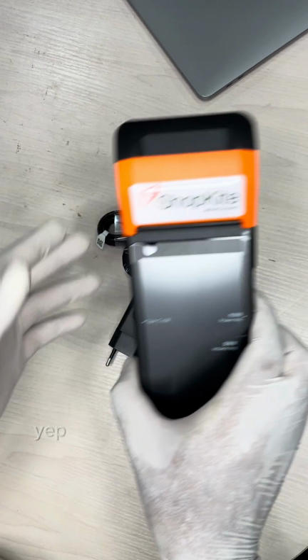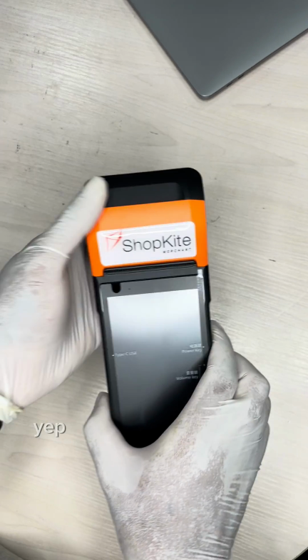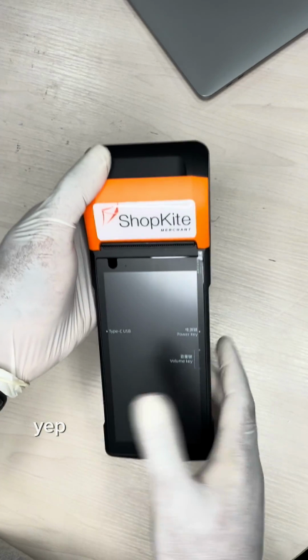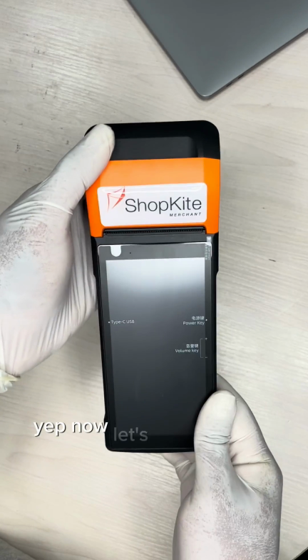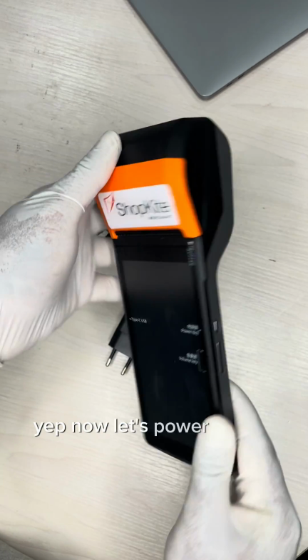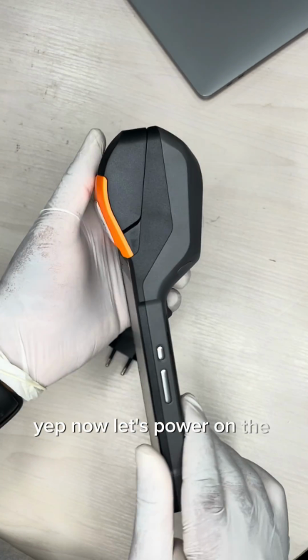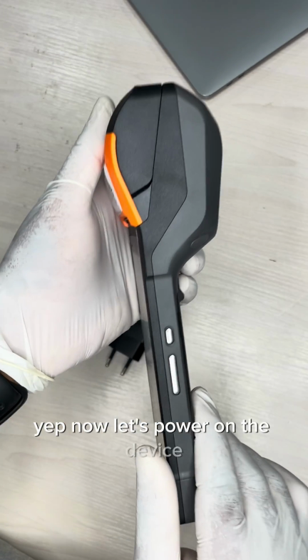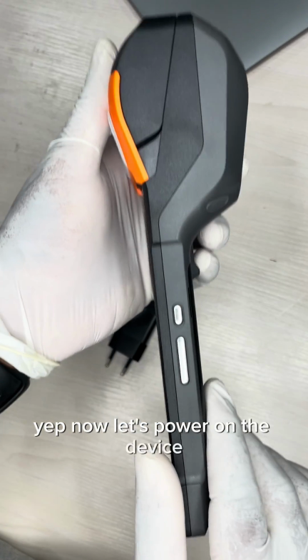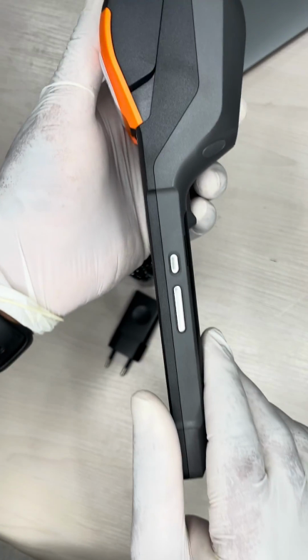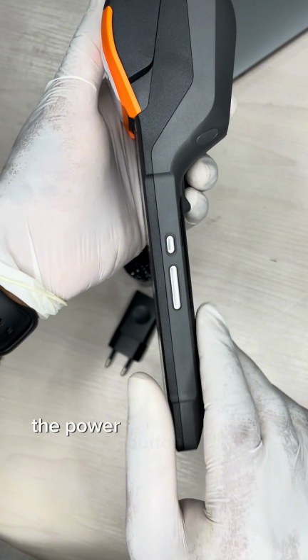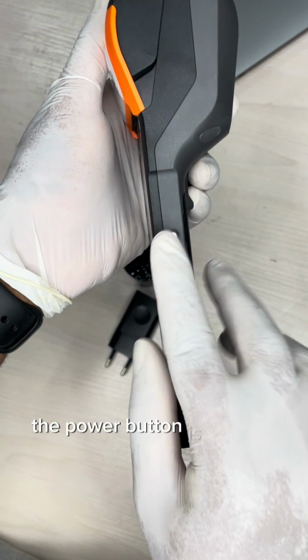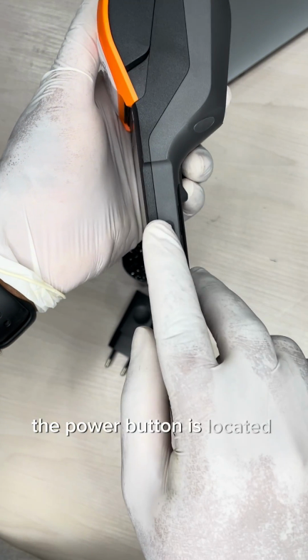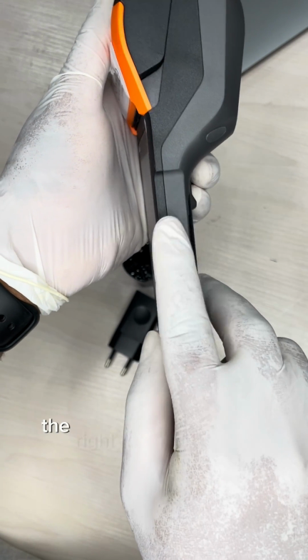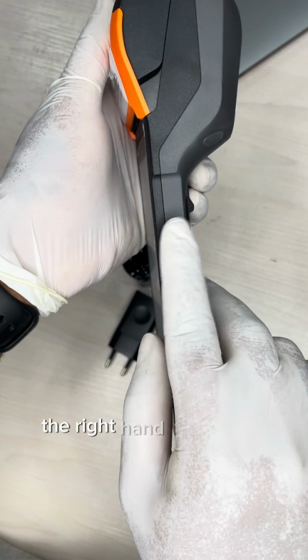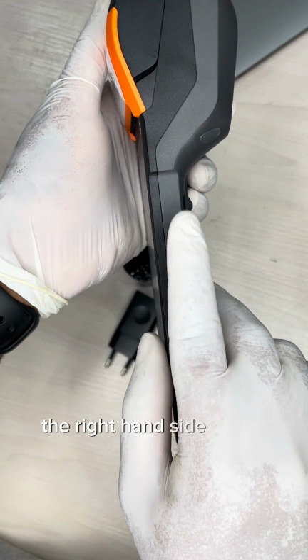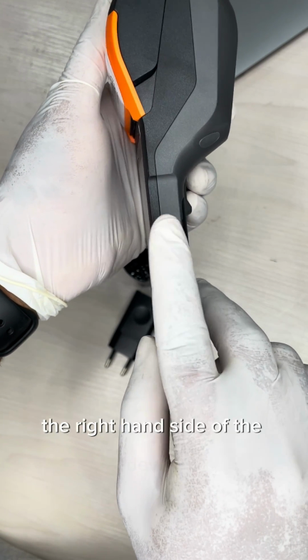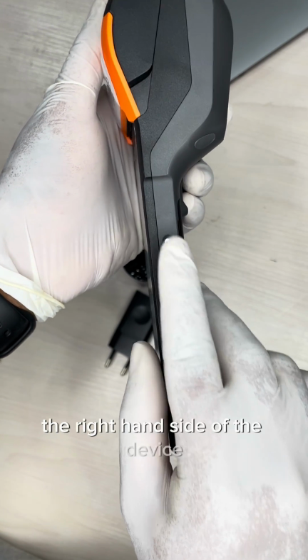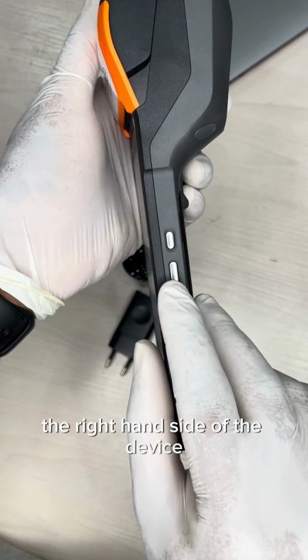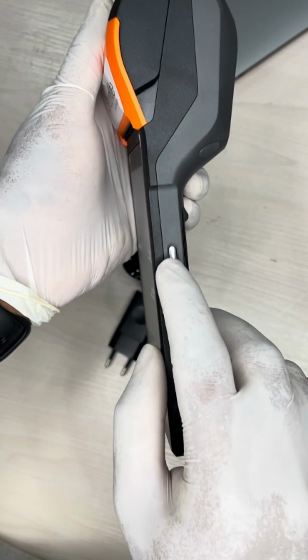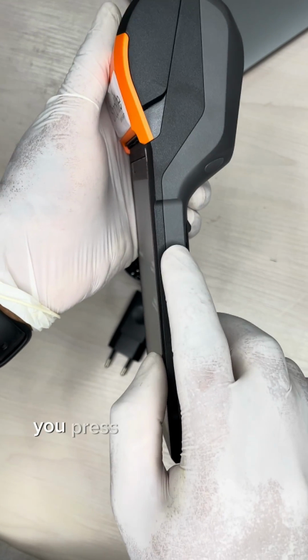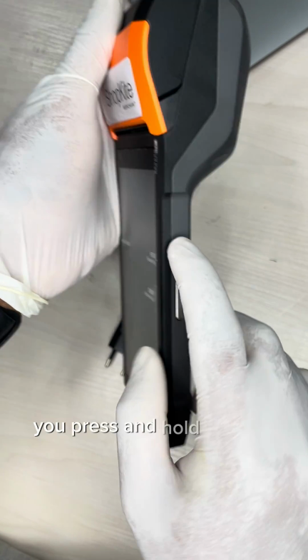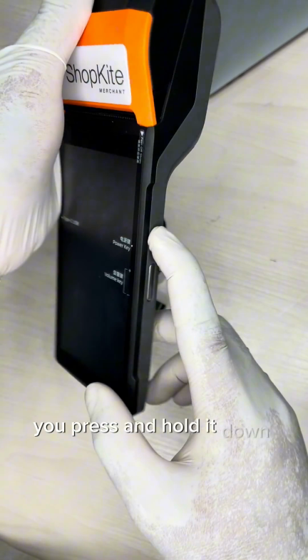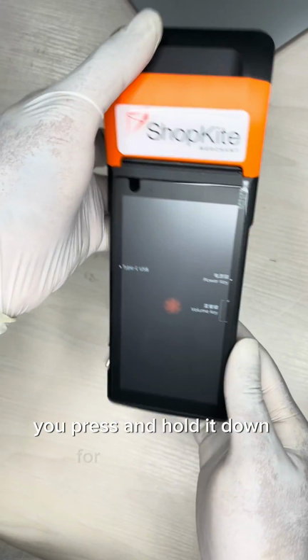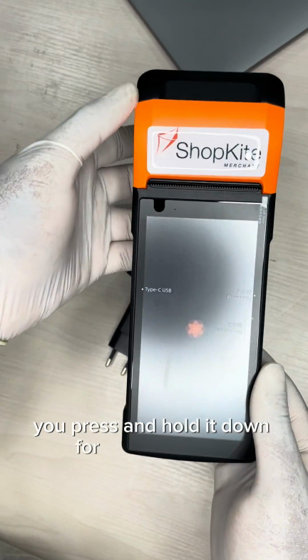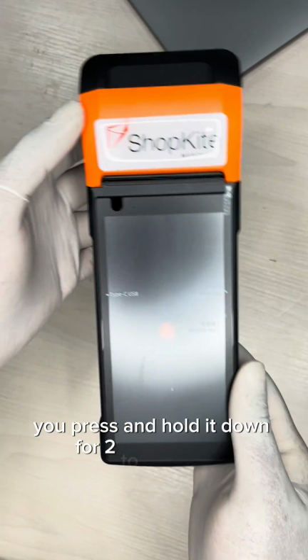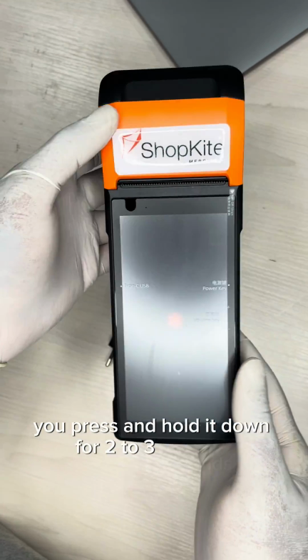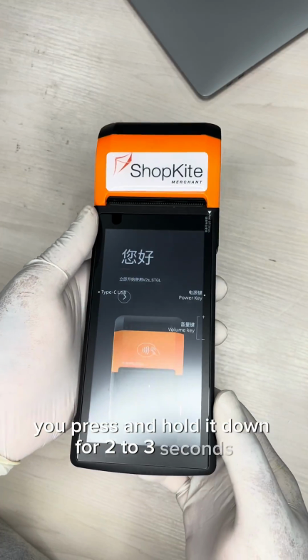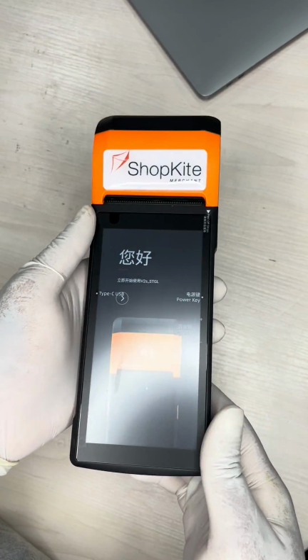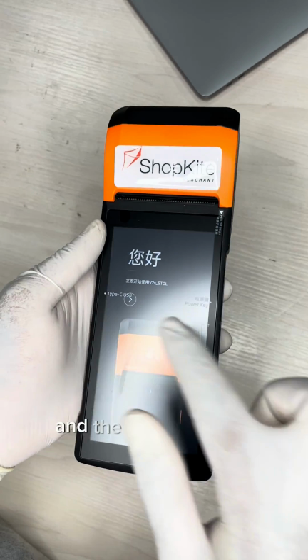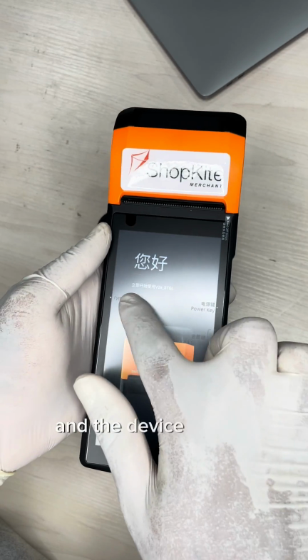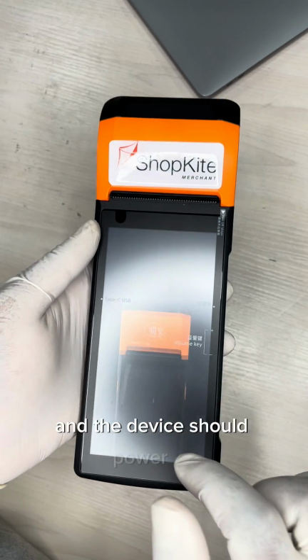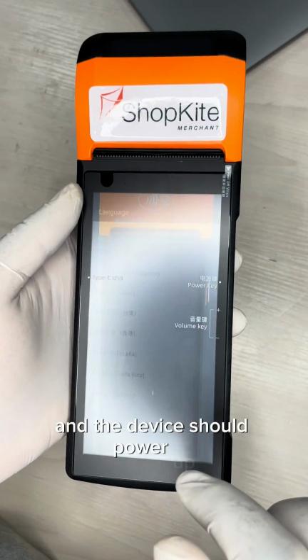Now let's power on the device. The power button is located on the right-hand side of the device — press and hold it down for two to three seconds and the device should power up.